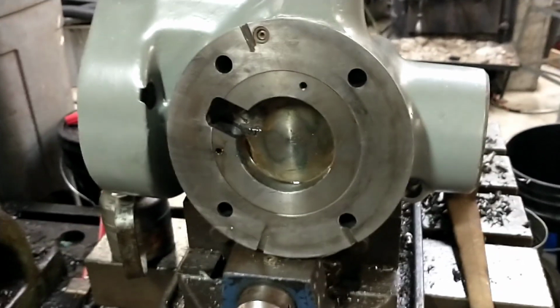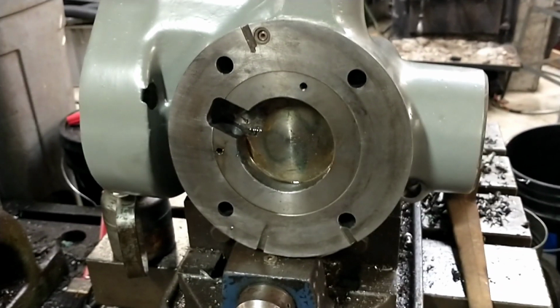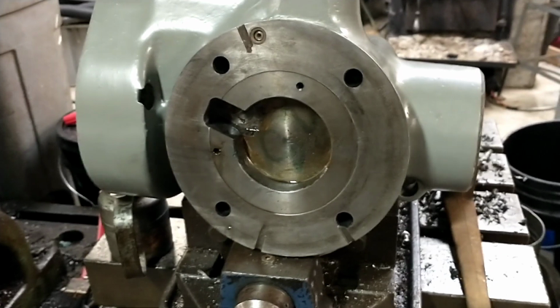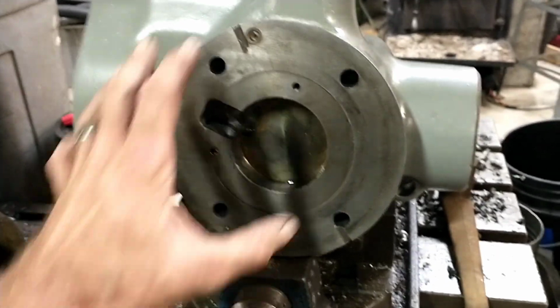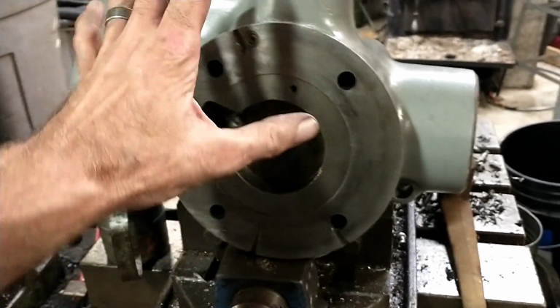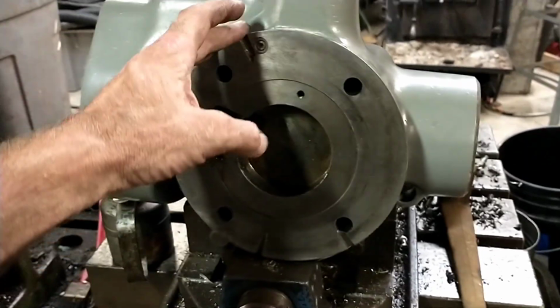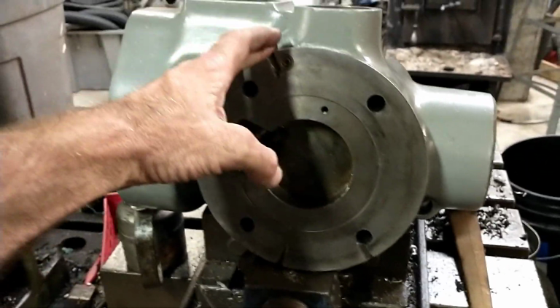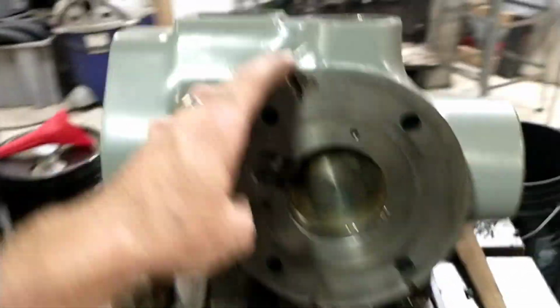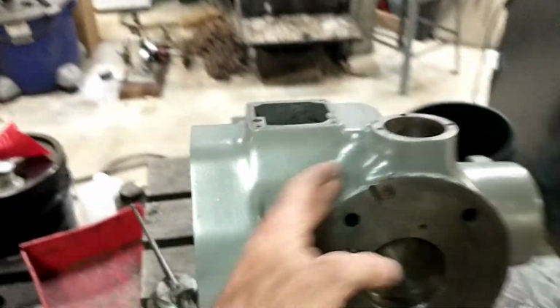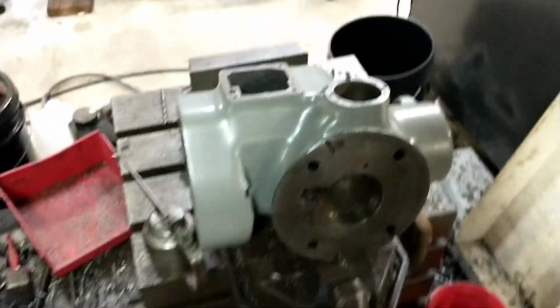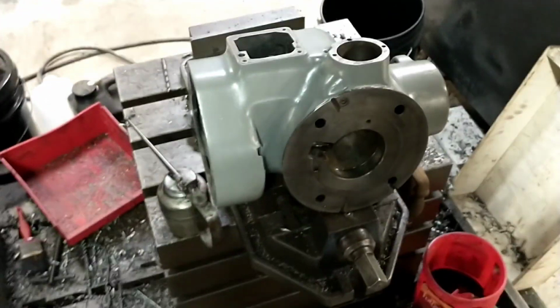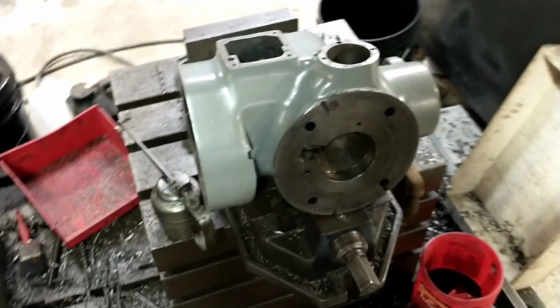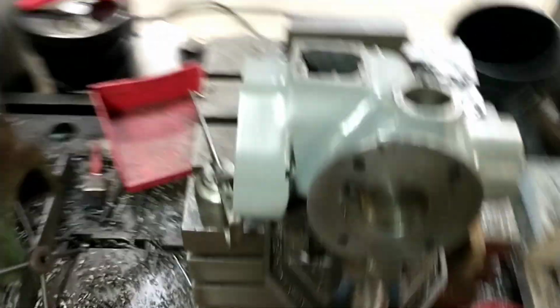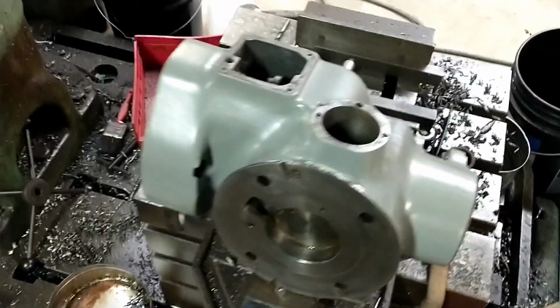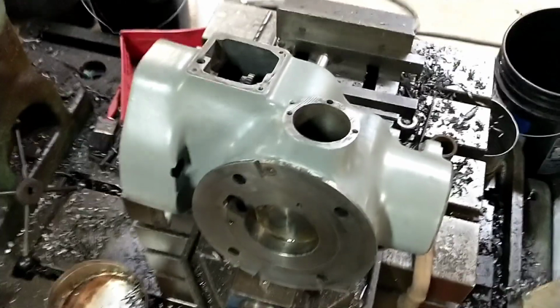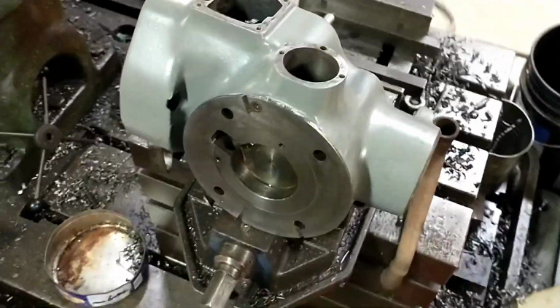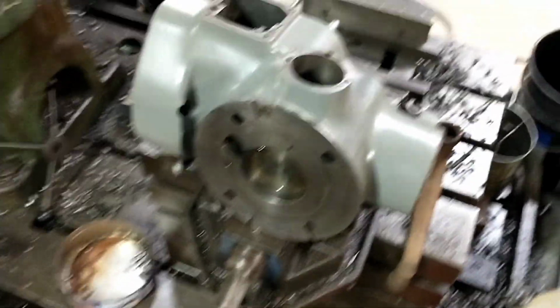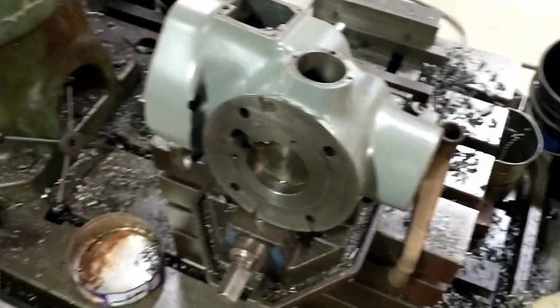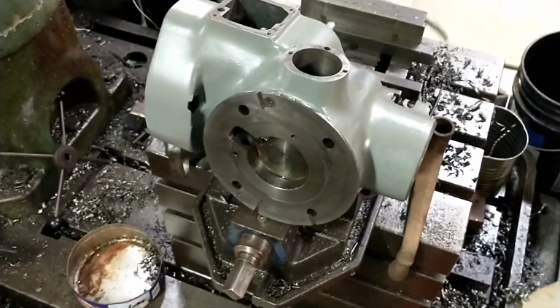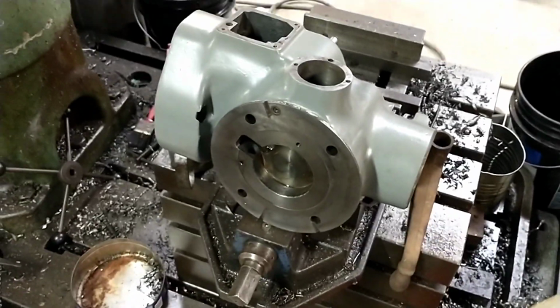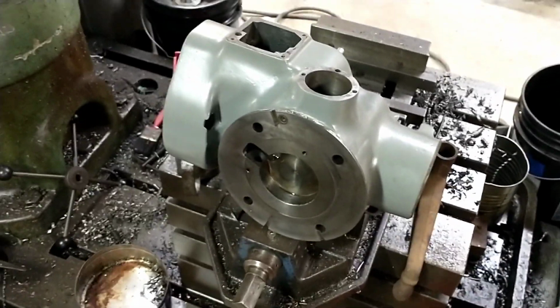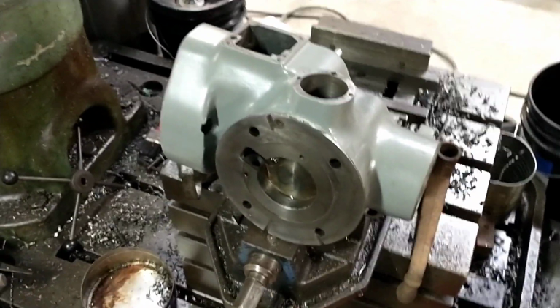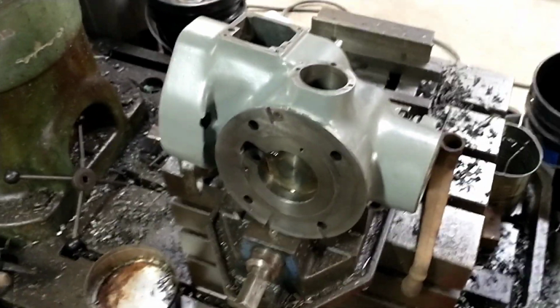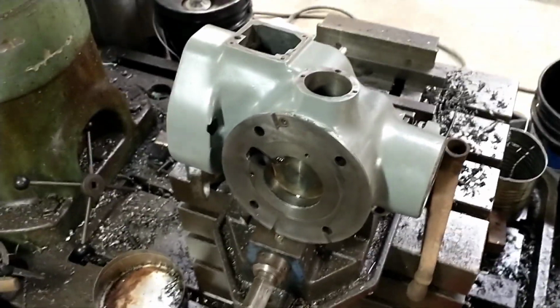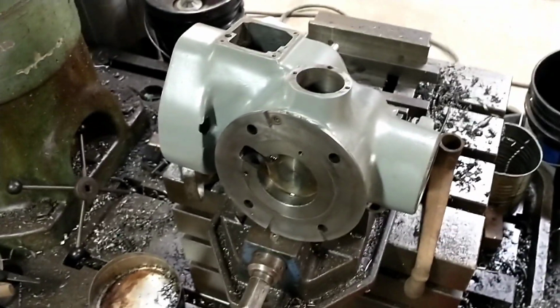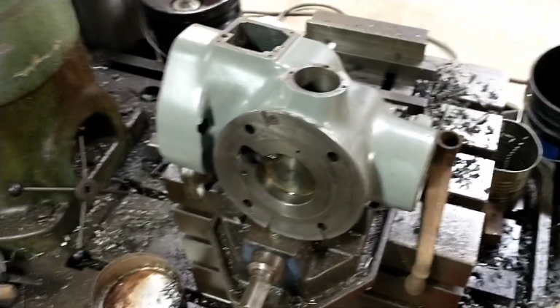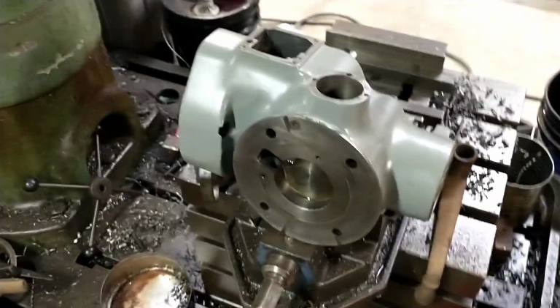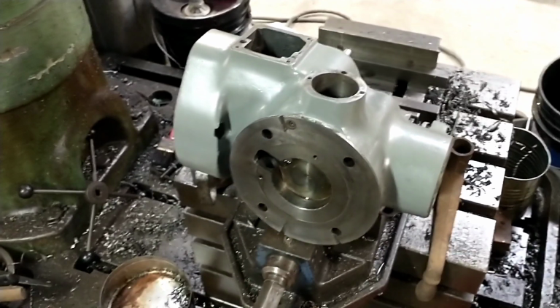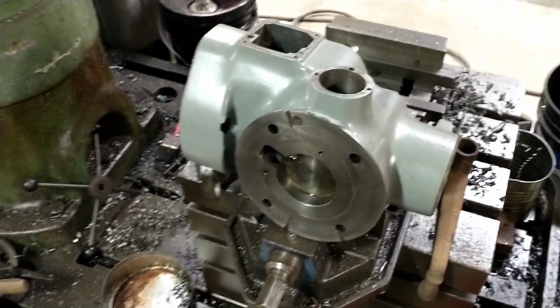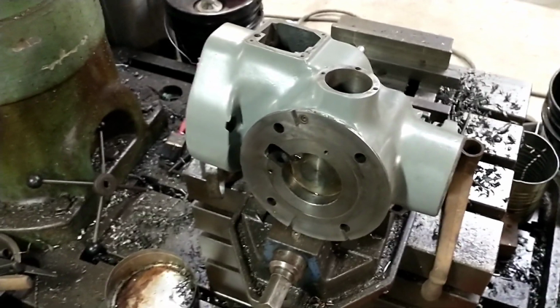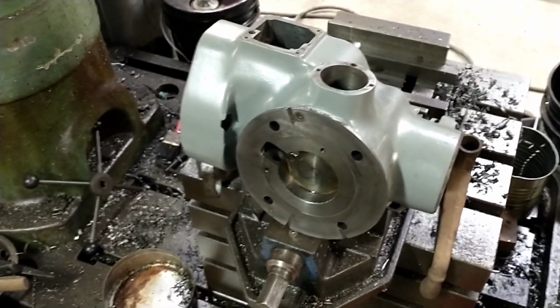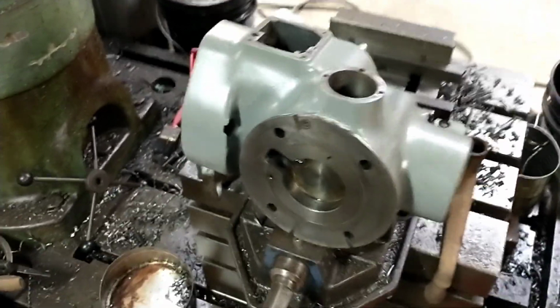We've put tons of duplicator heads onto Bridgeports and never run into a problem like this. It's just an interesting little anecdote that Bridgeport apparently wasn't above slipping some shady garbage through if they thought they could get away with it.